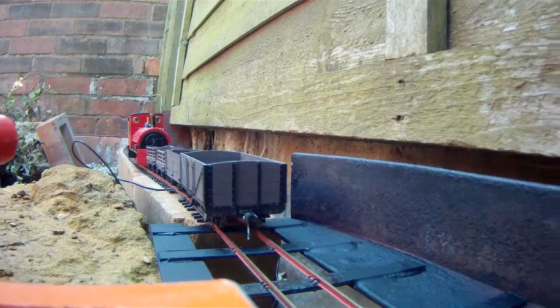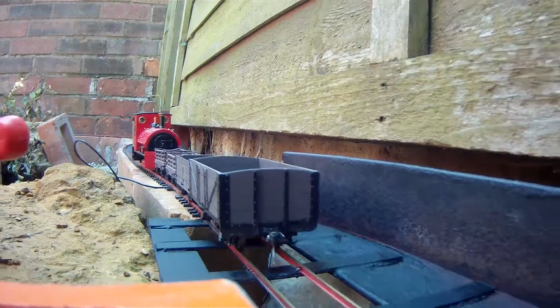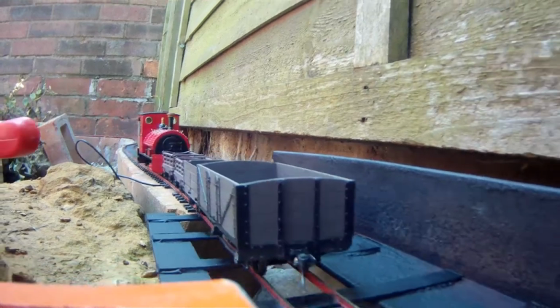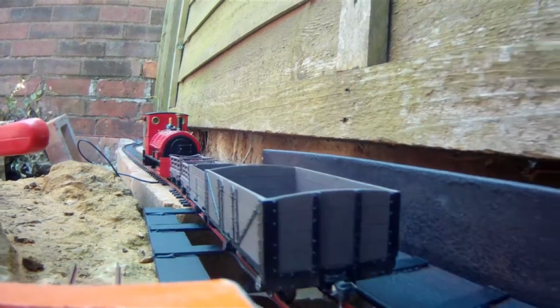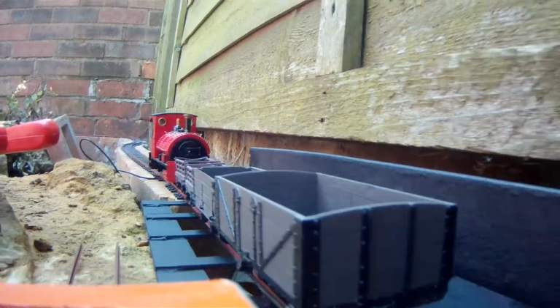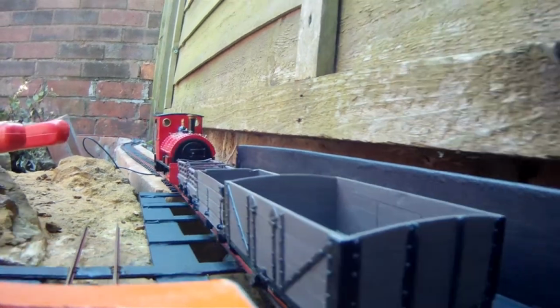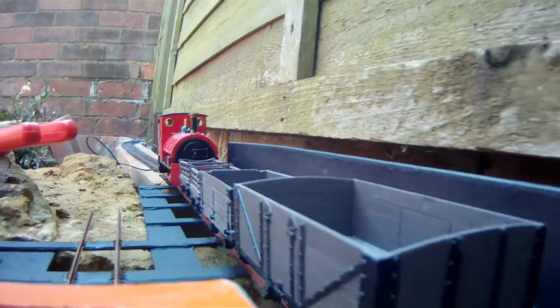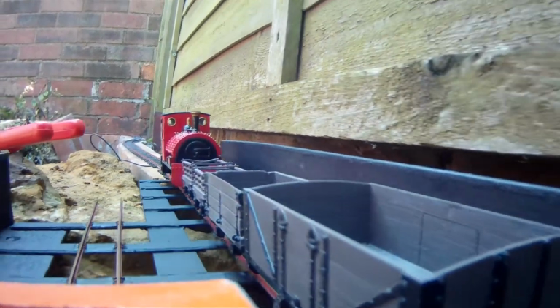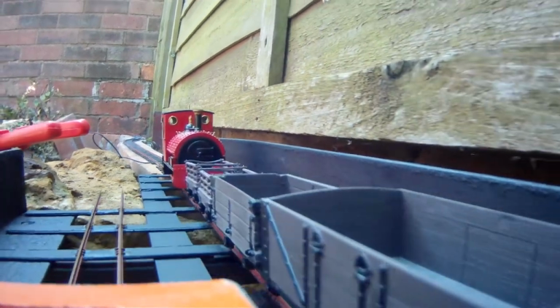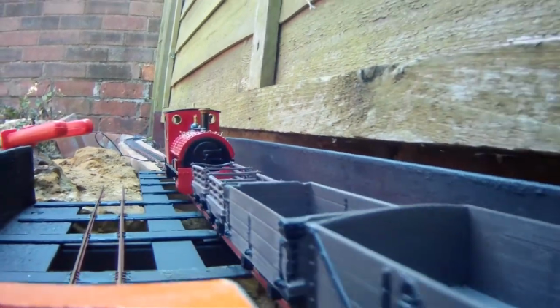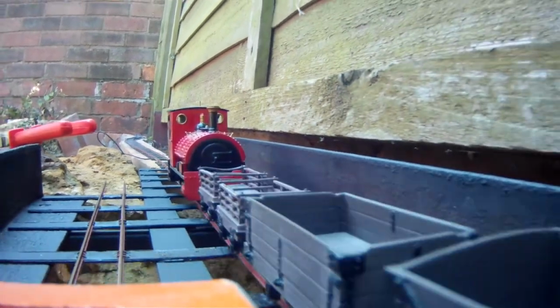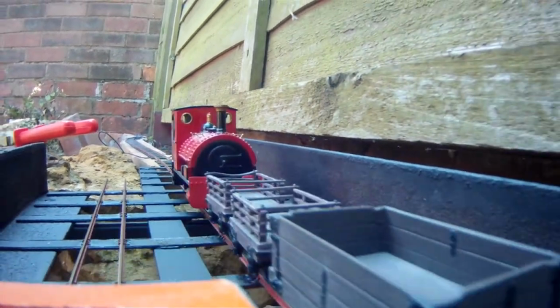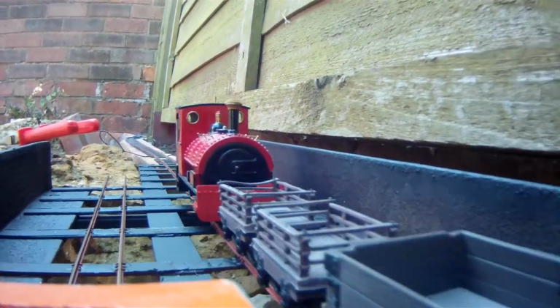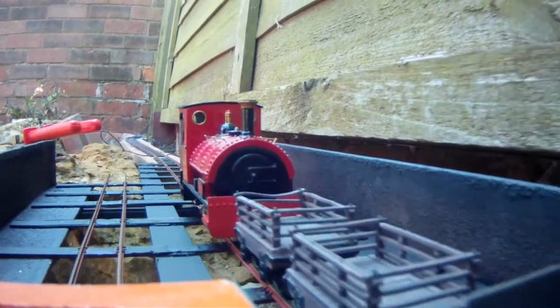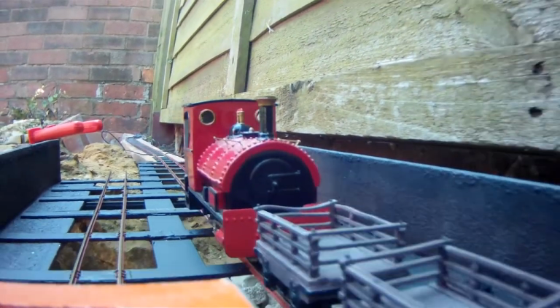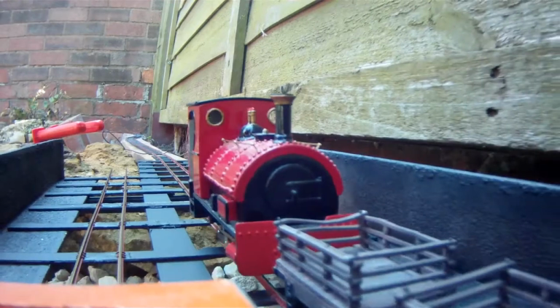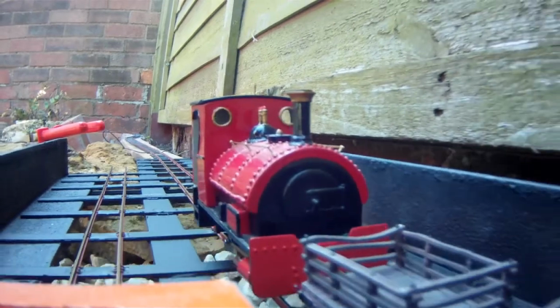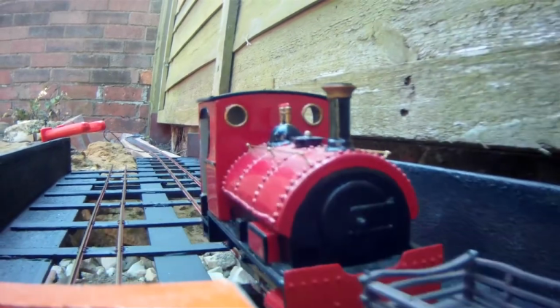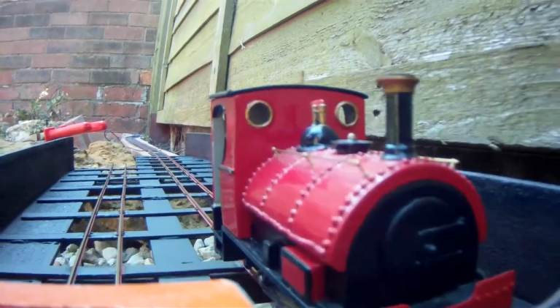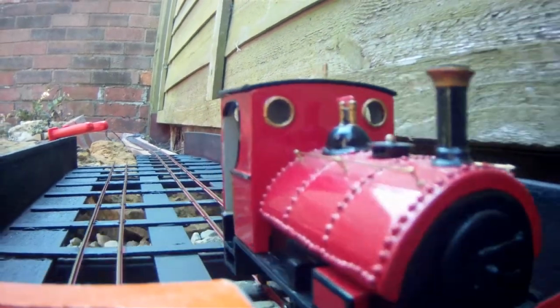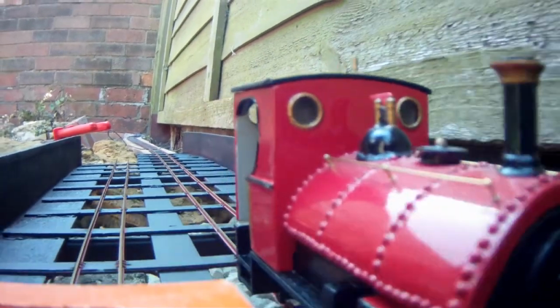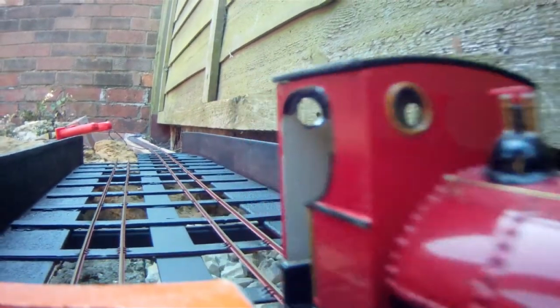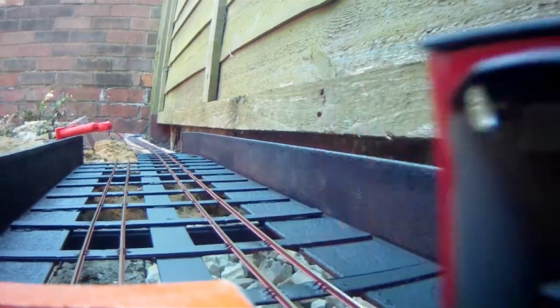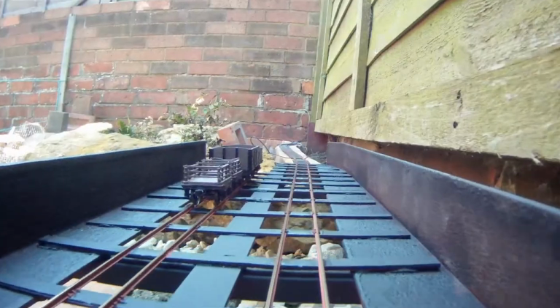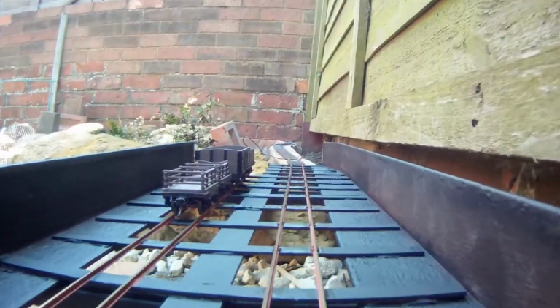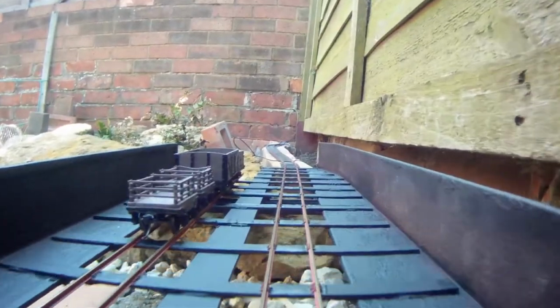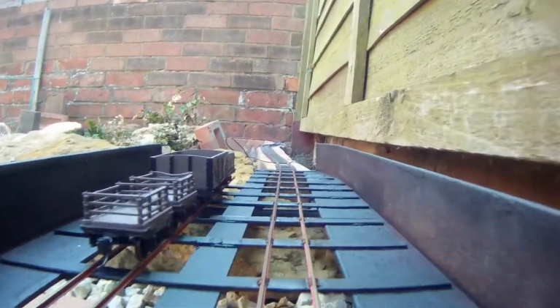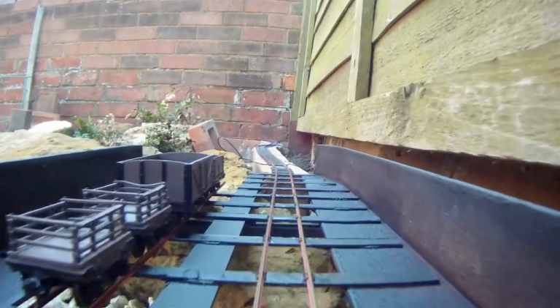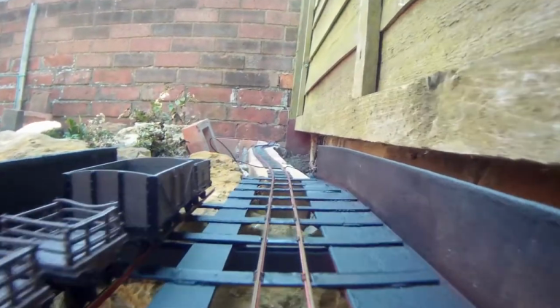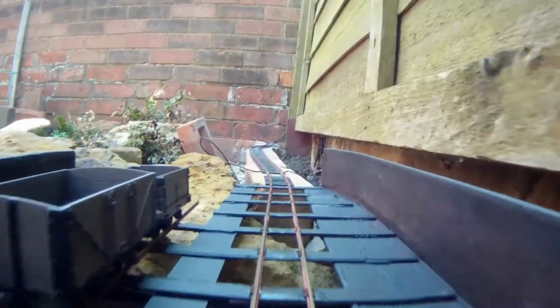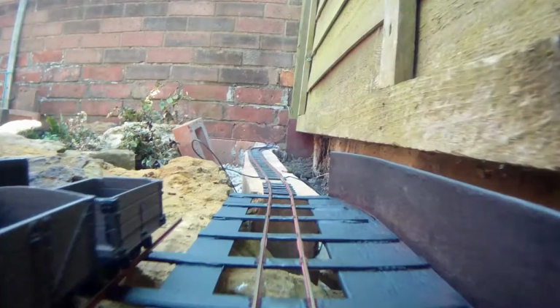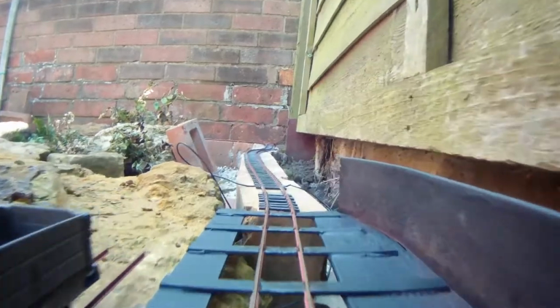It's a lovely day today, the perfect kind of day in fact for playing trains in the garden. Of course I've been doing more than just playing trains in the garden — I've actually been laying track in Rockery Corner.